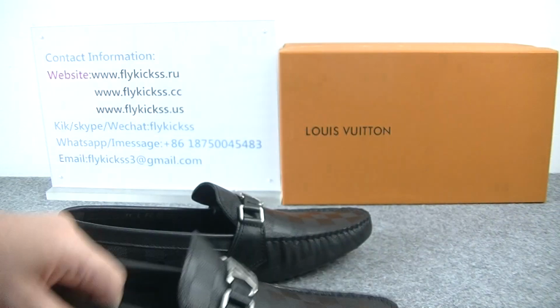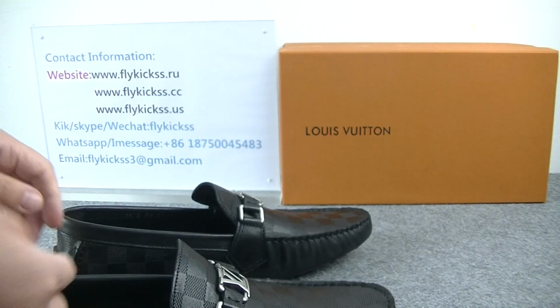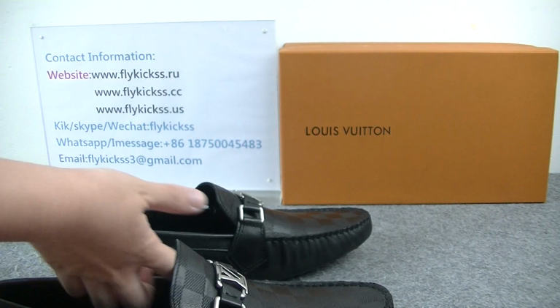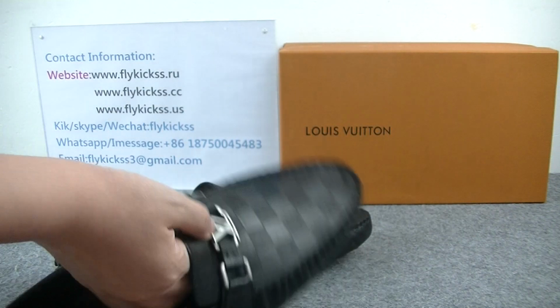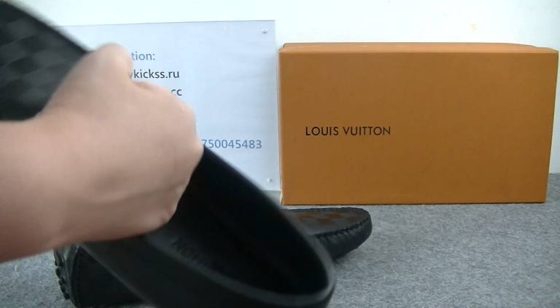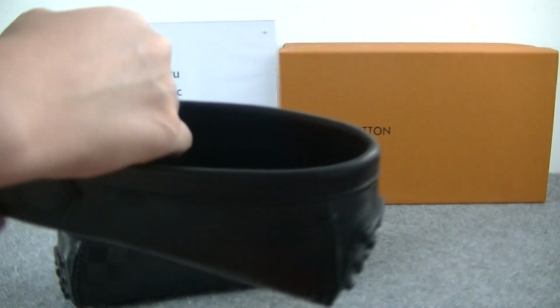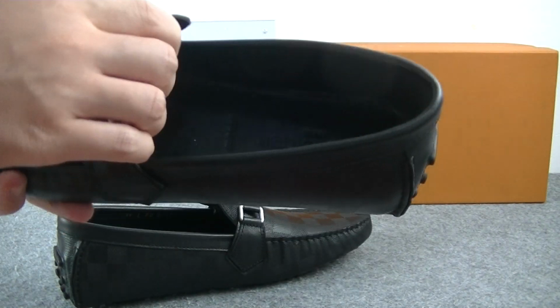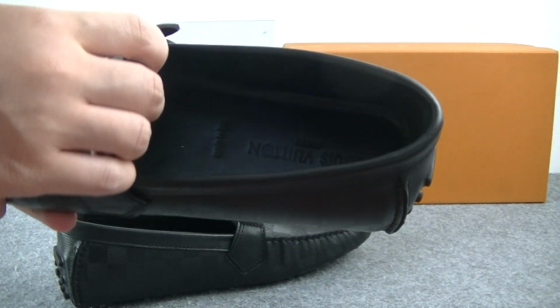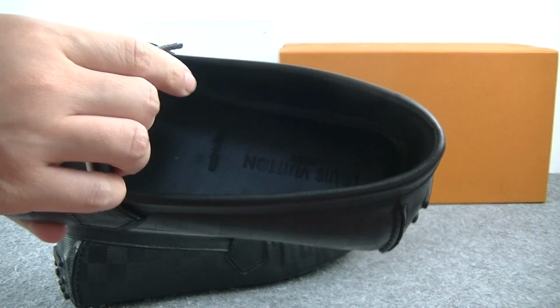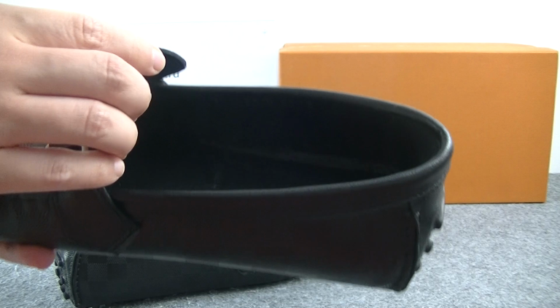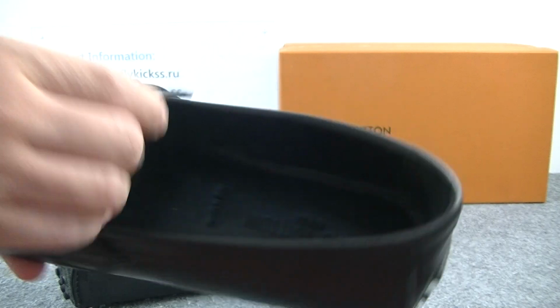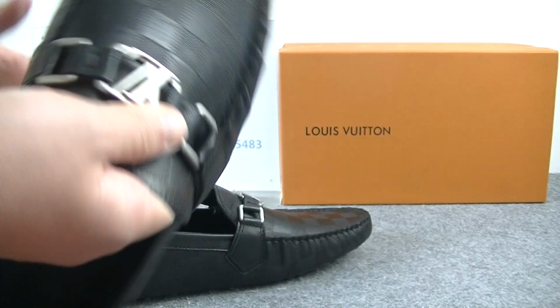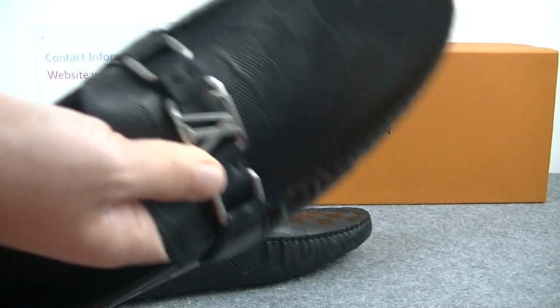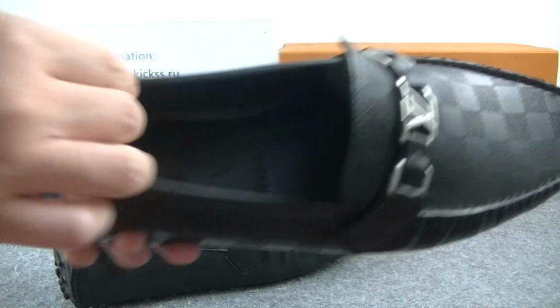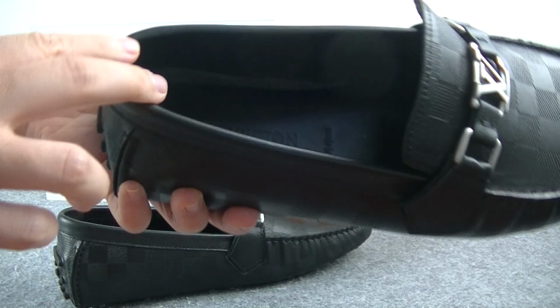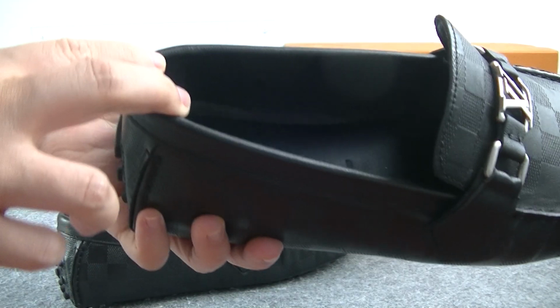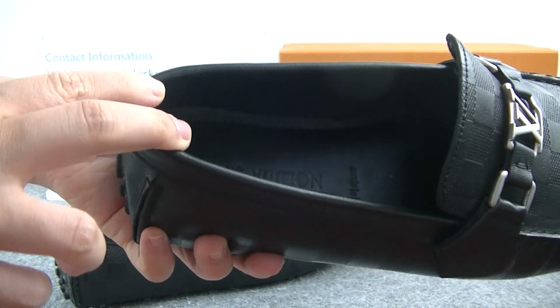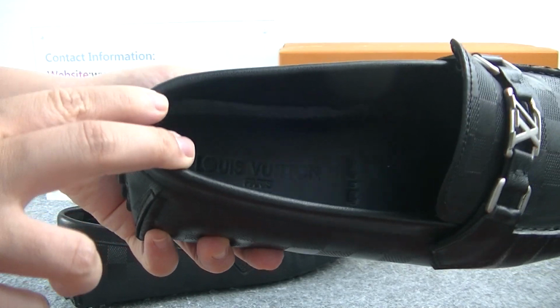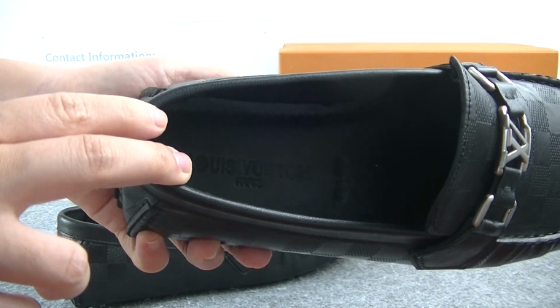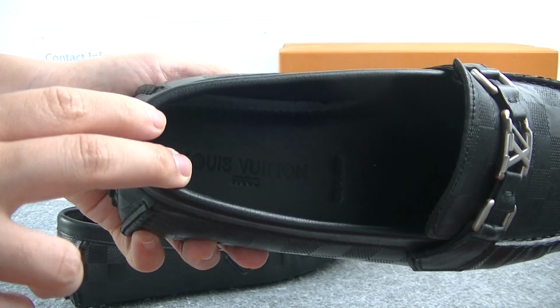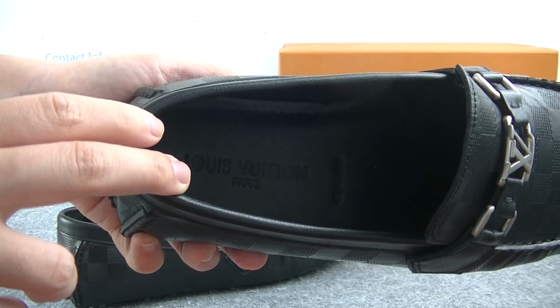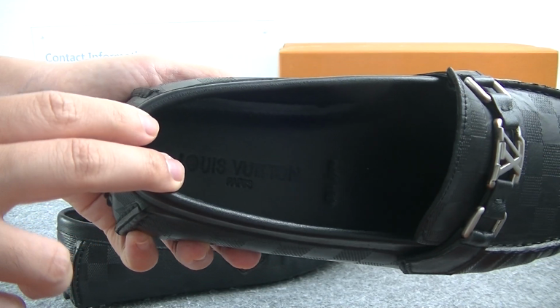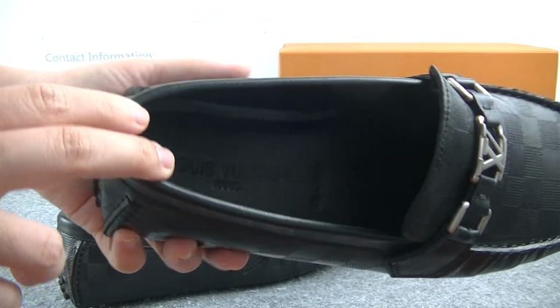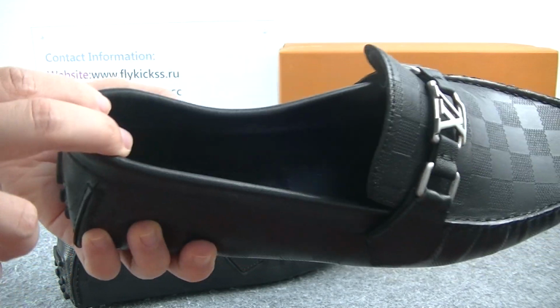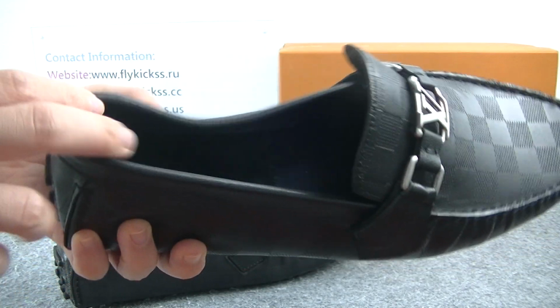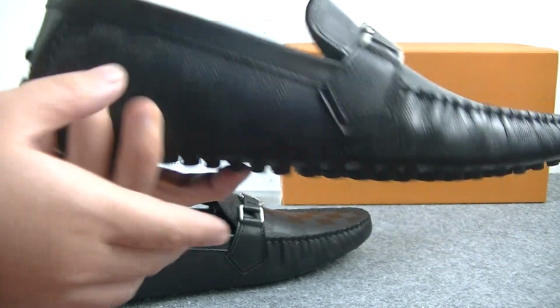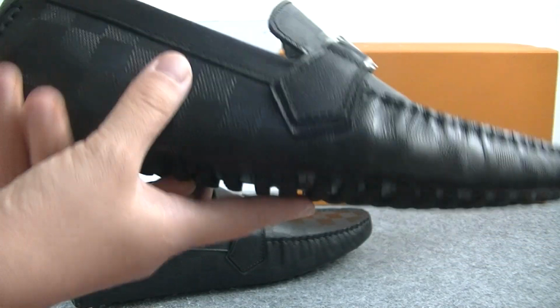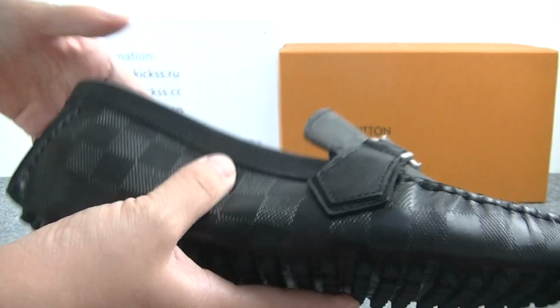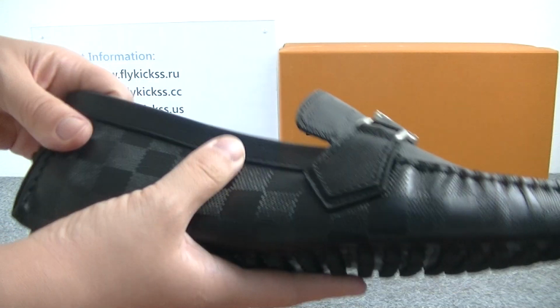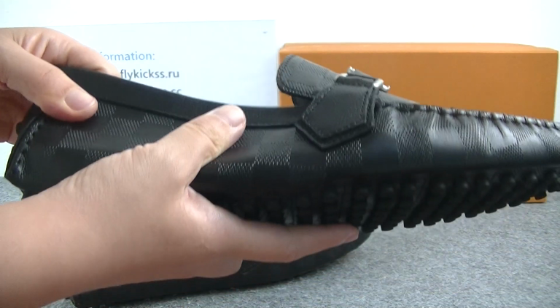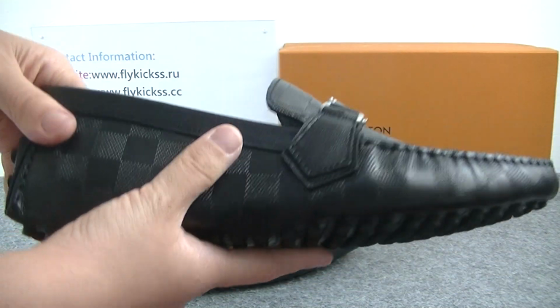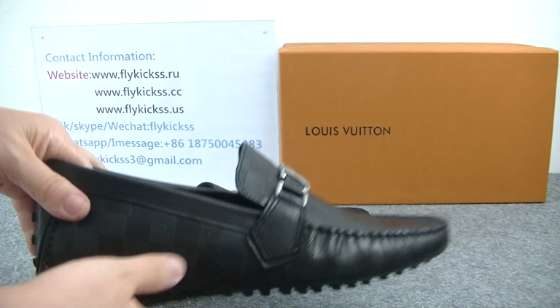On the inside button, we can see the insole has the Louis Vuitton logo. And this material is very soft.